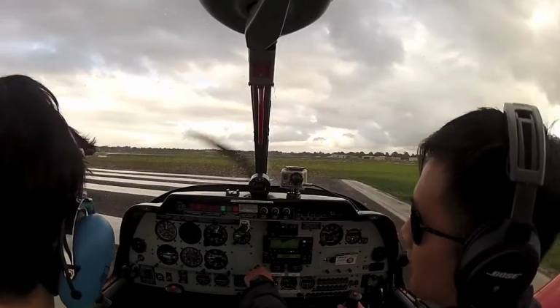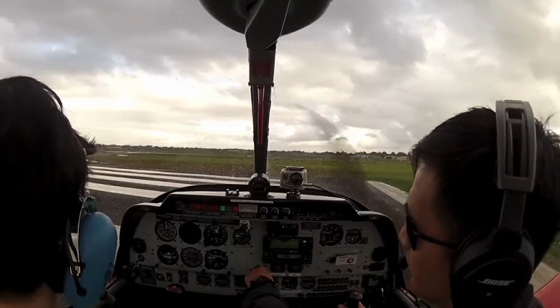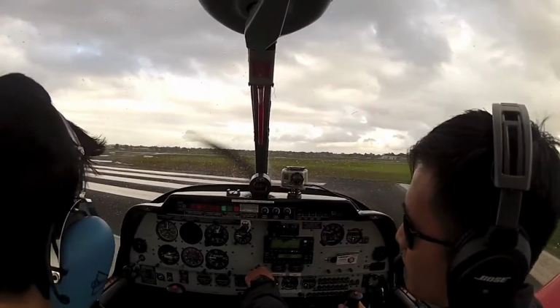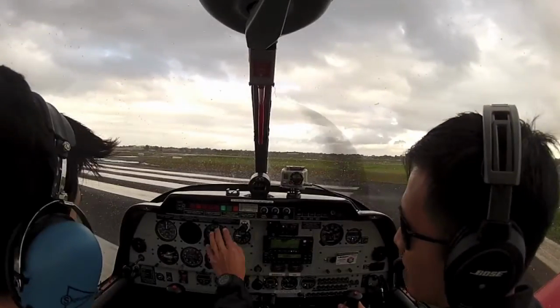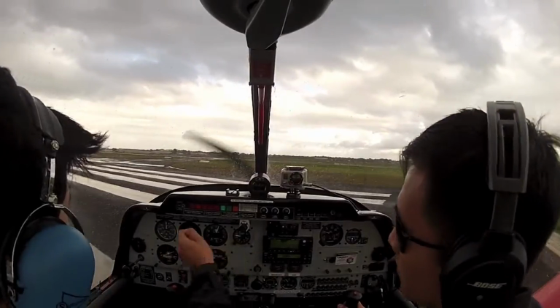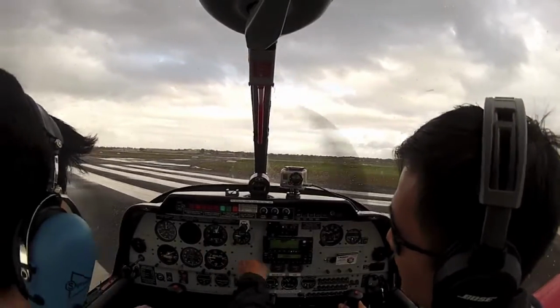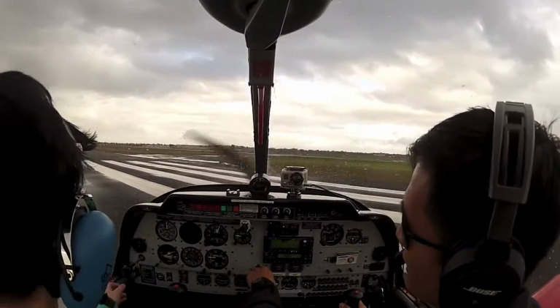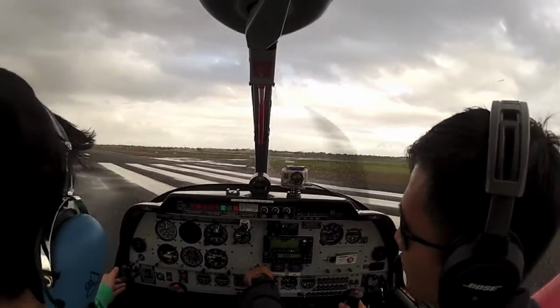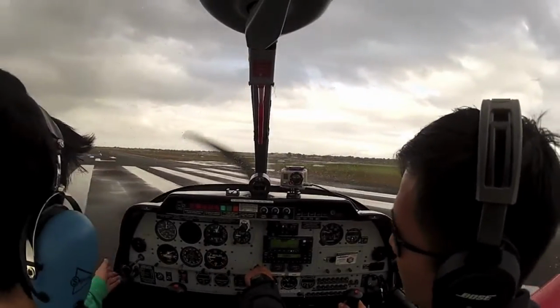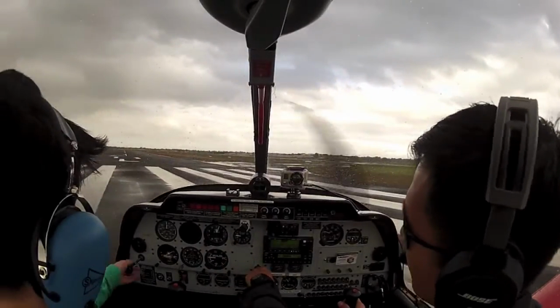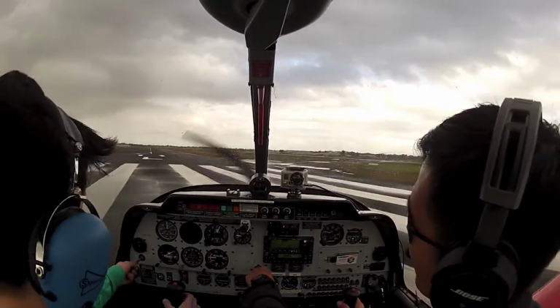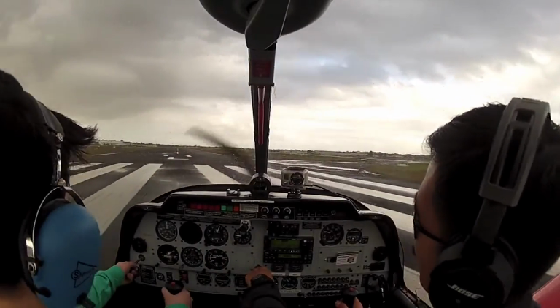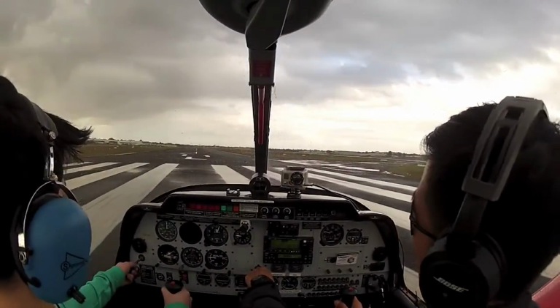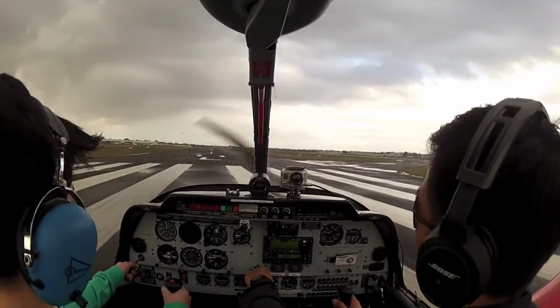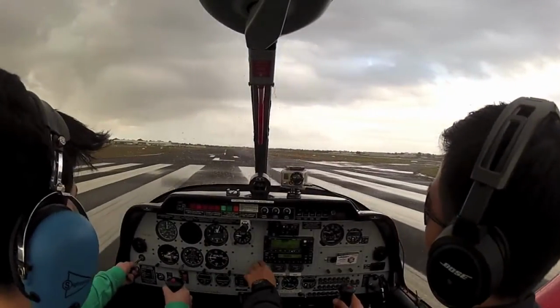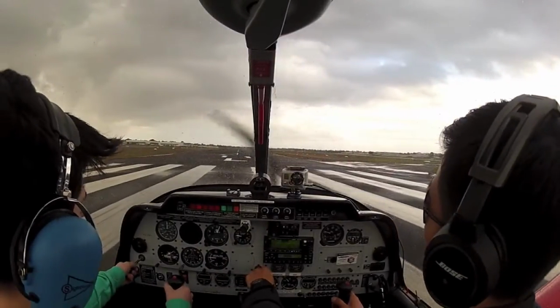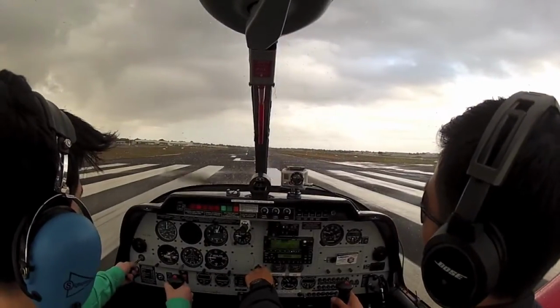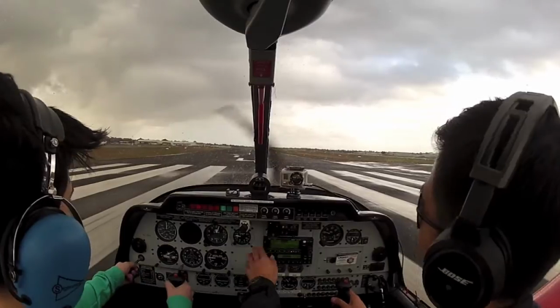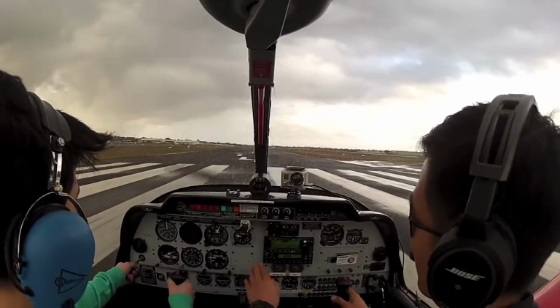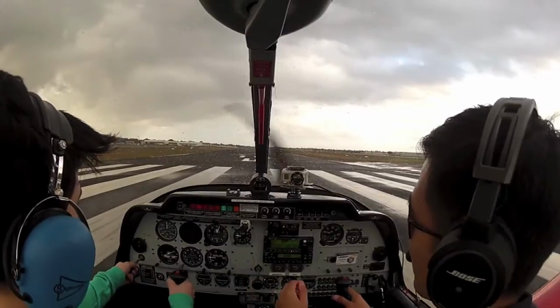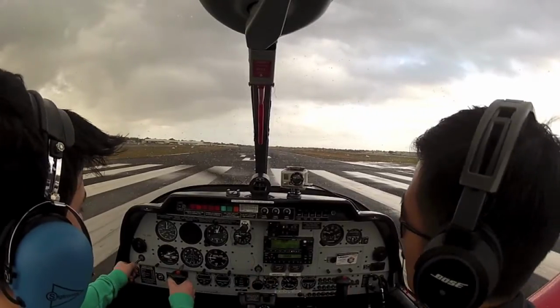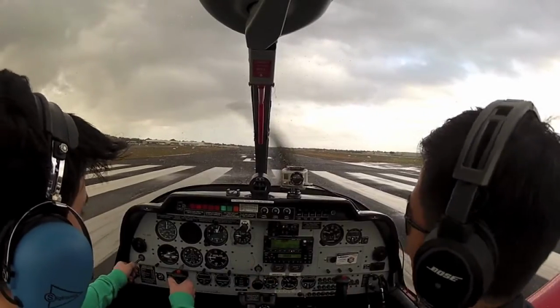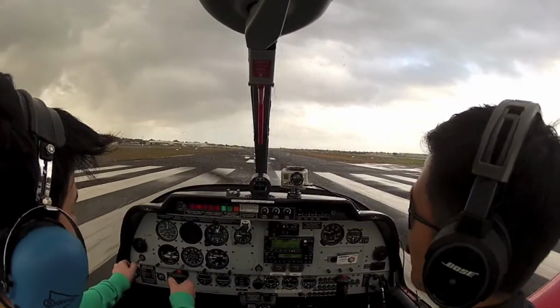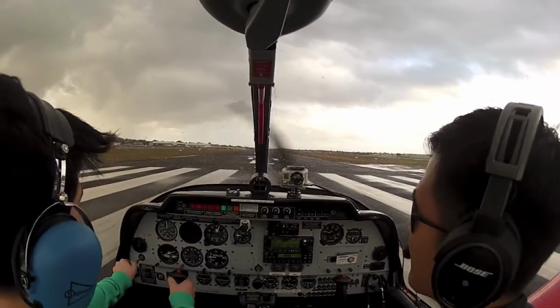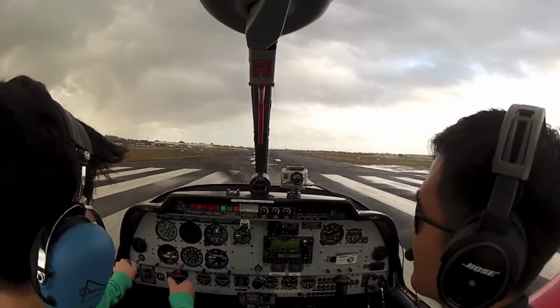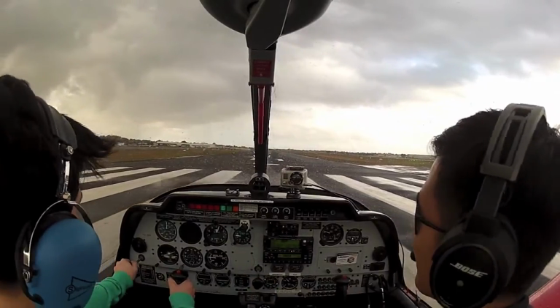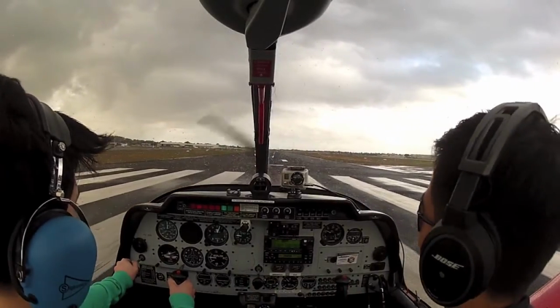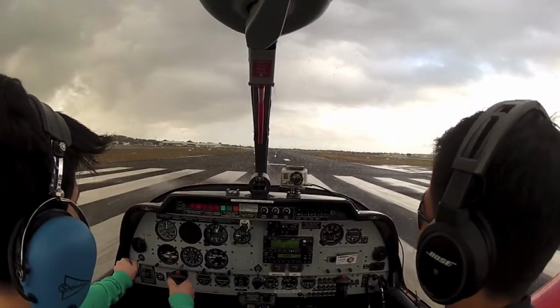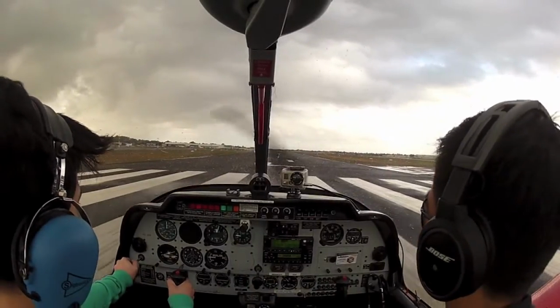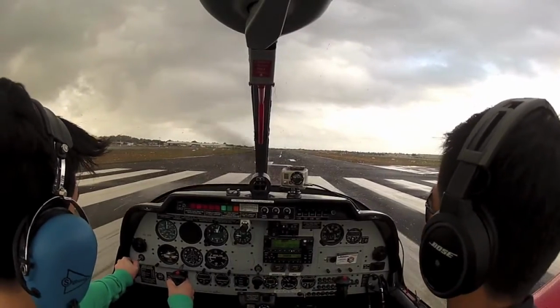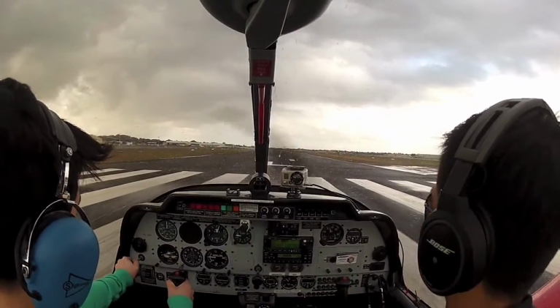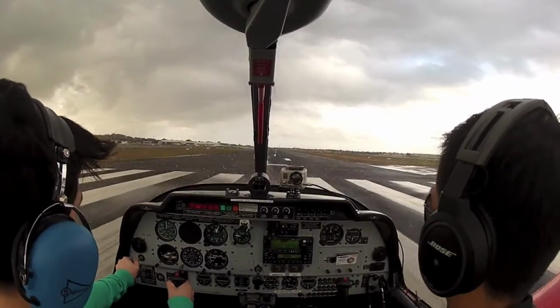OK Georgie, put your left hand on the throttle, your right hand on the stick, and when you're ready apply full power. Line up runway centre, Whiskey duty Bravo.